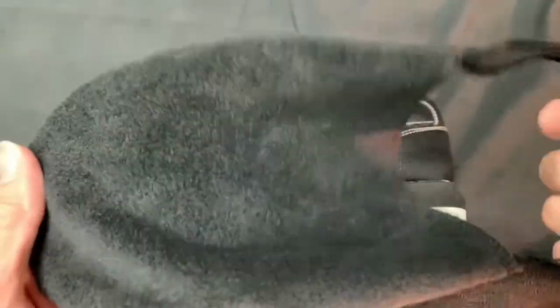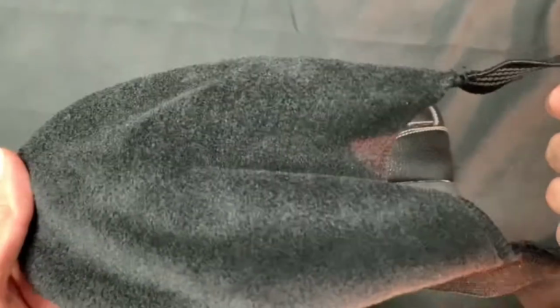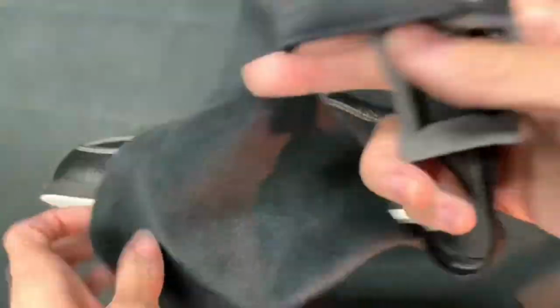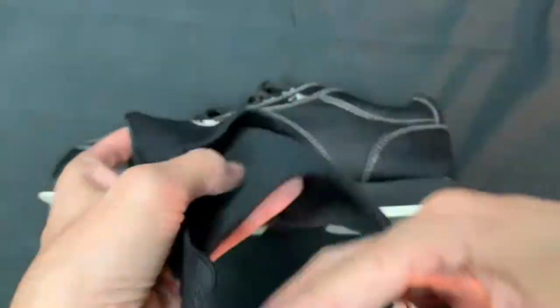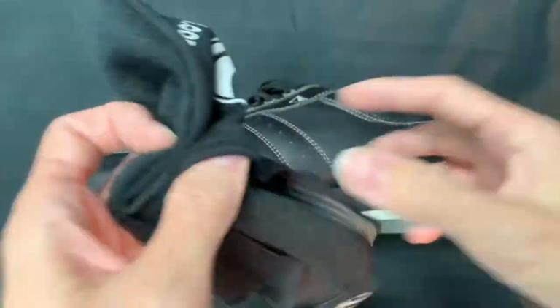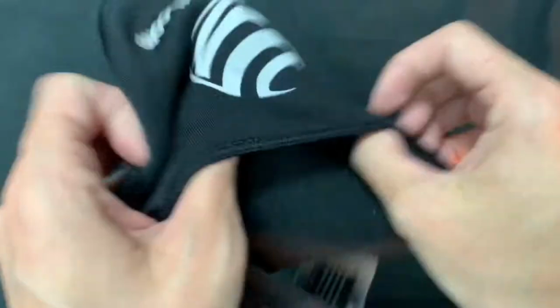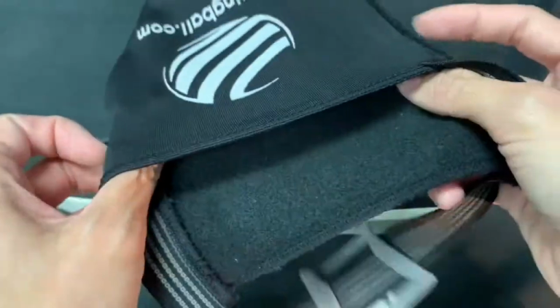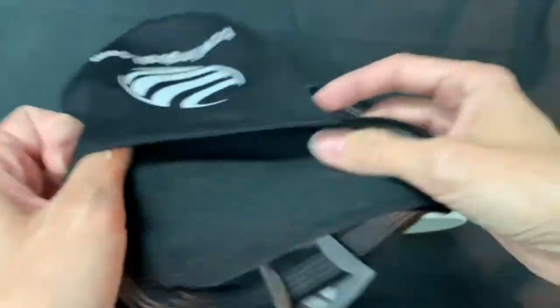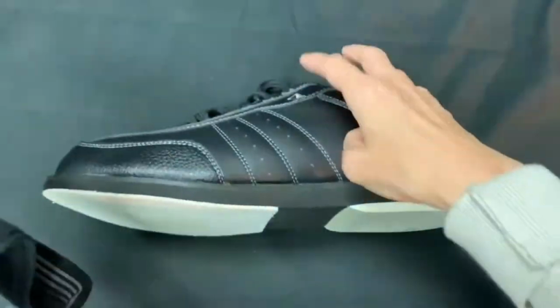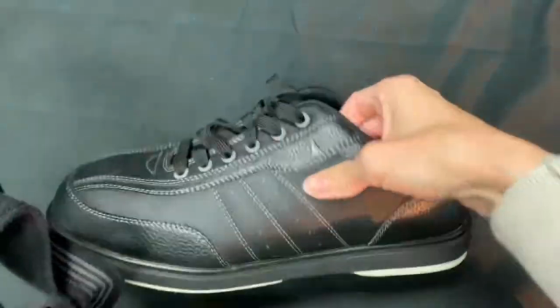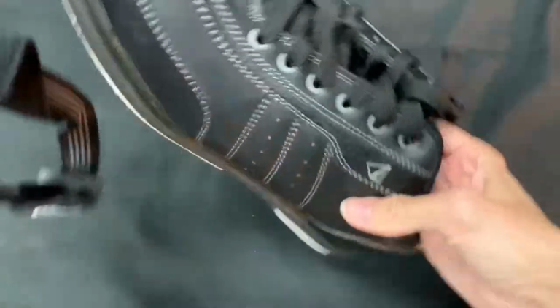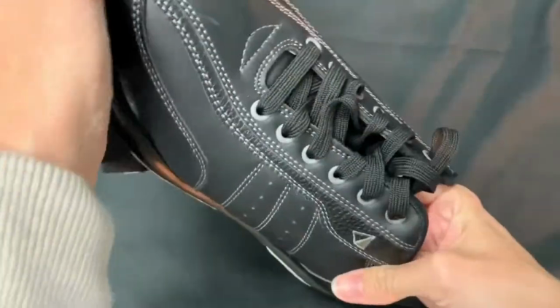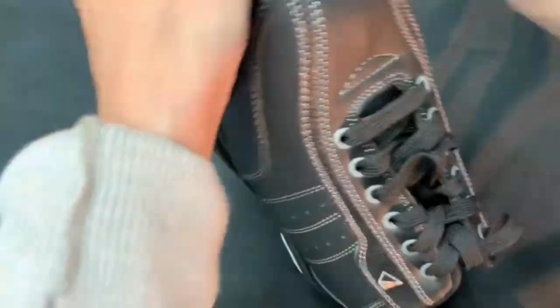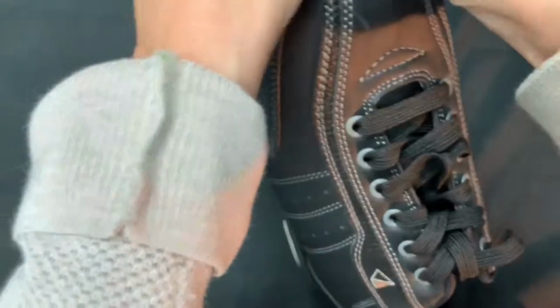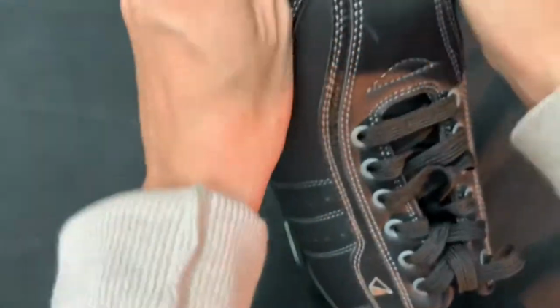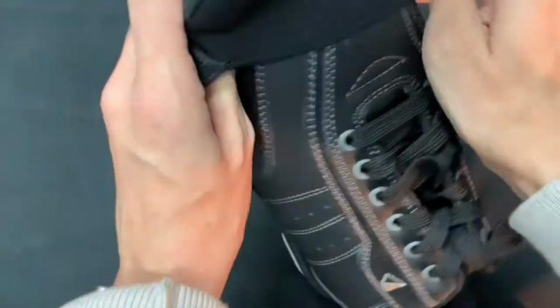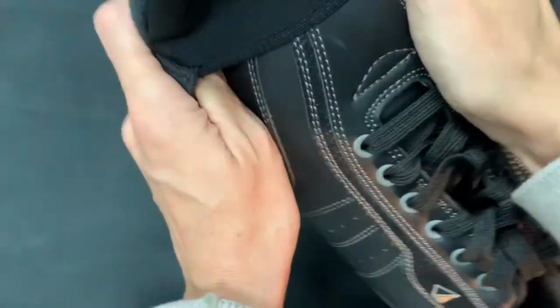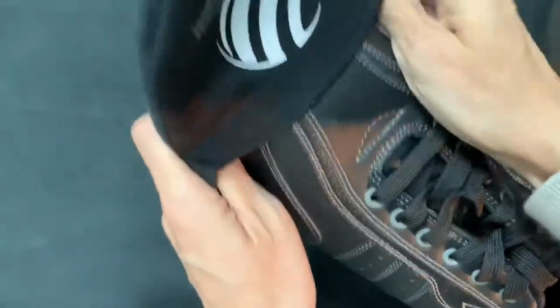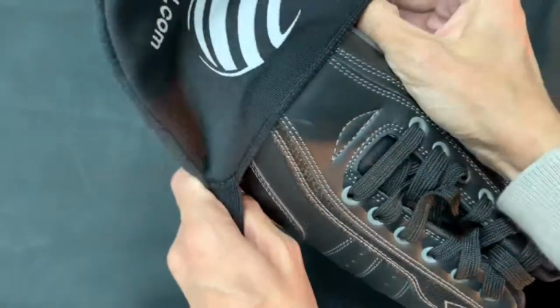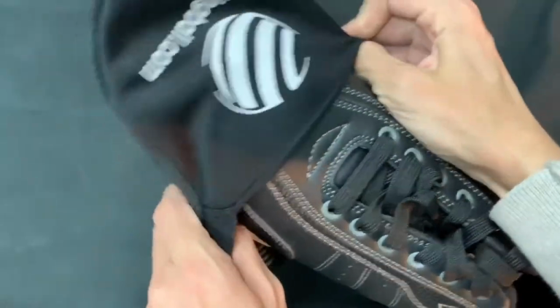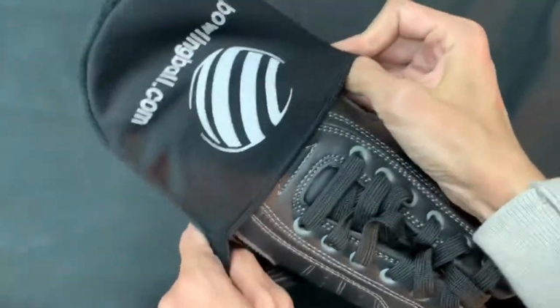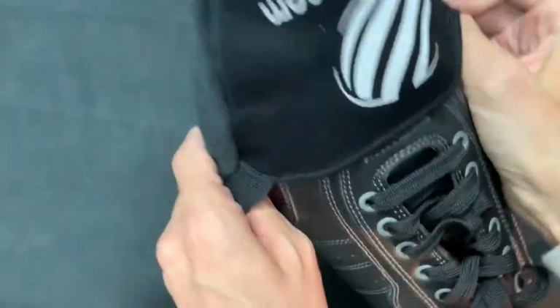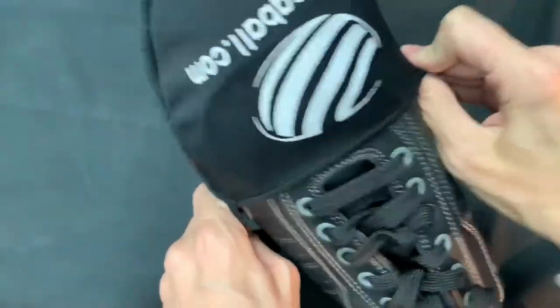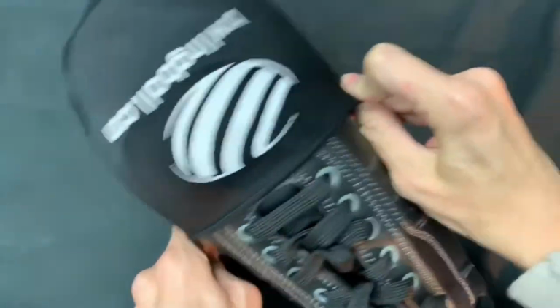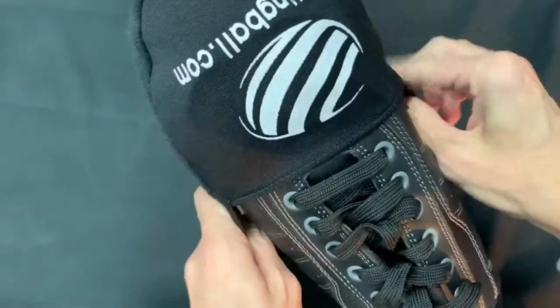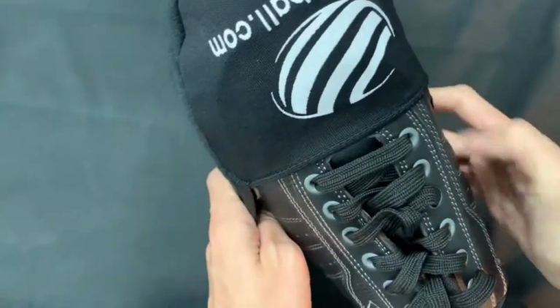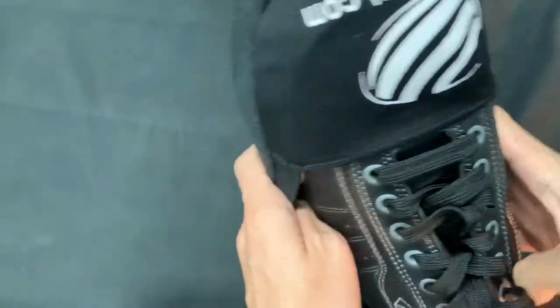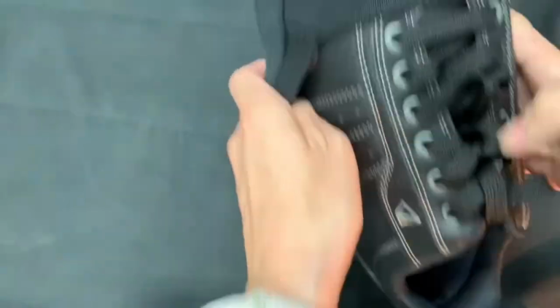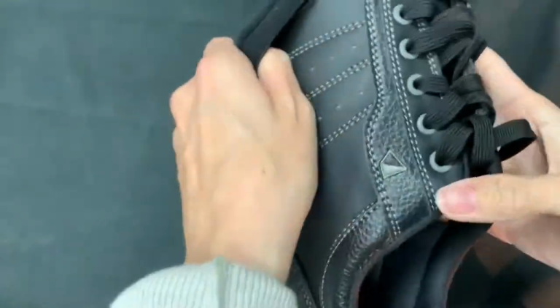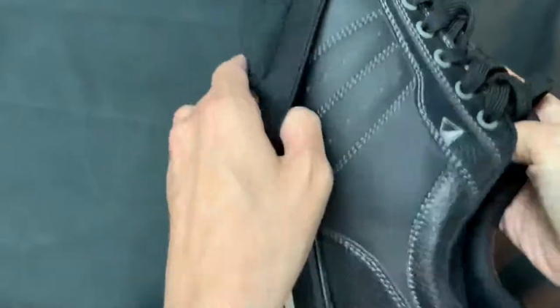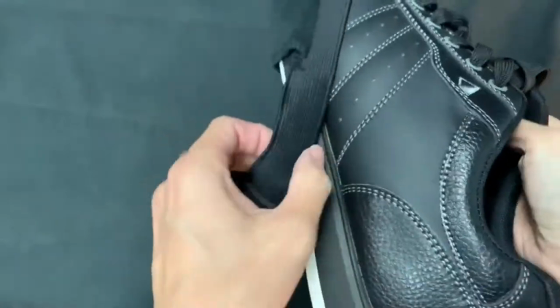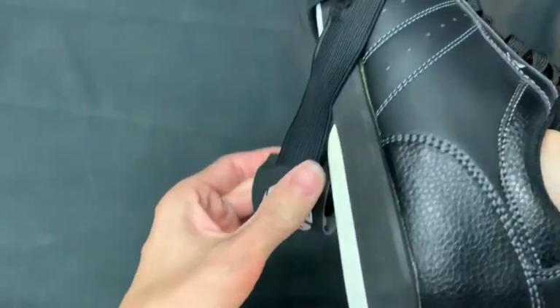This shoe slider fits a youth size 5 to a men's size 14 medium width. Simply slip the shoe slider over the sole of your shoe to increase sliding ability.